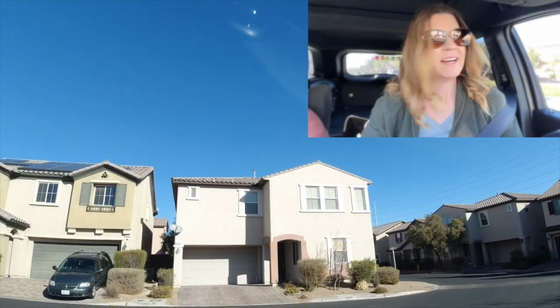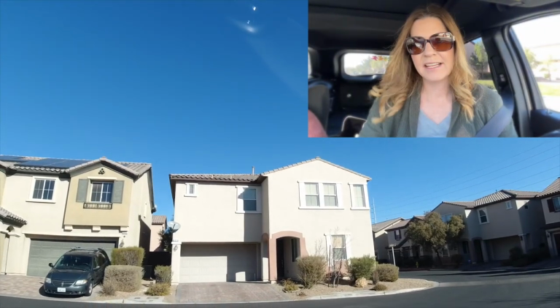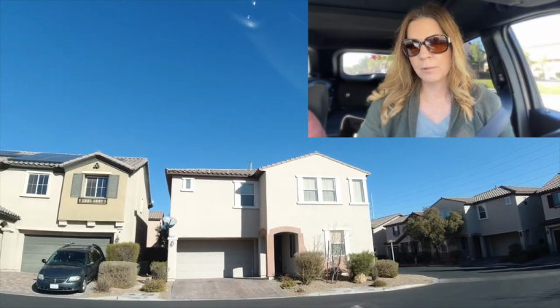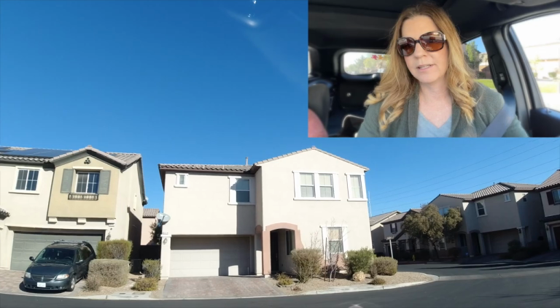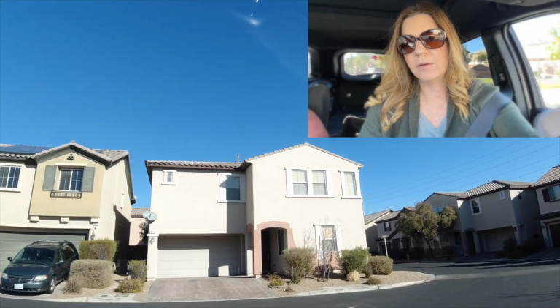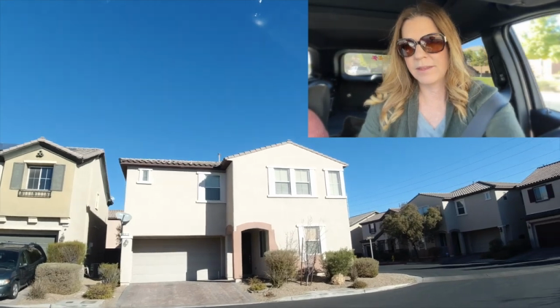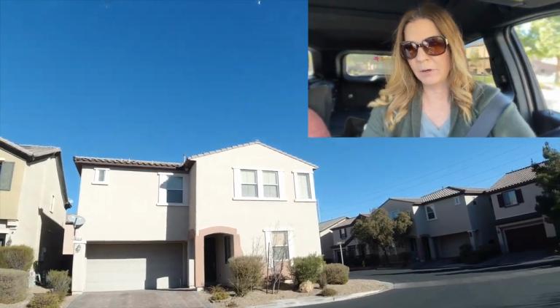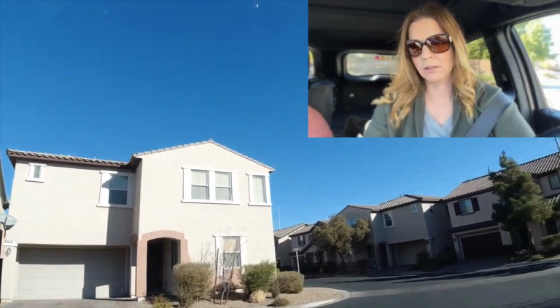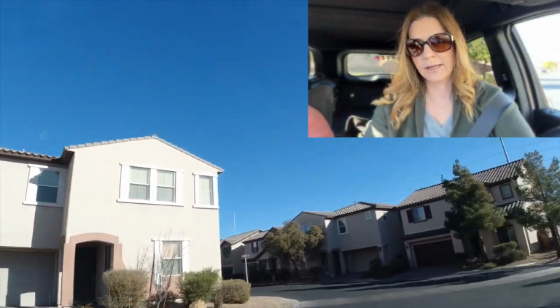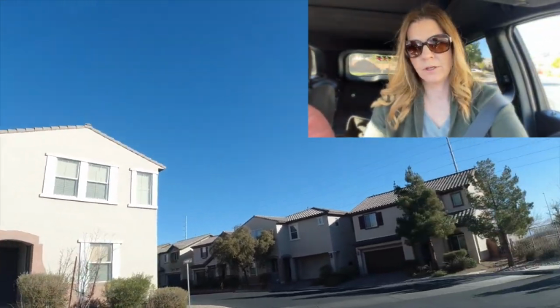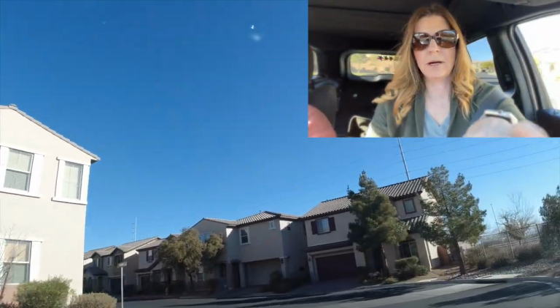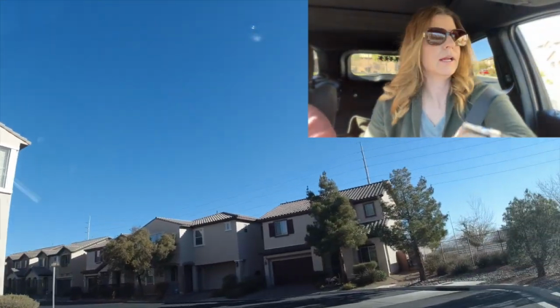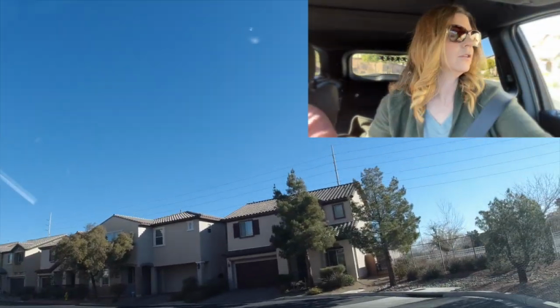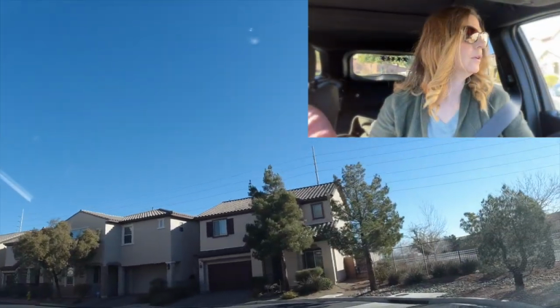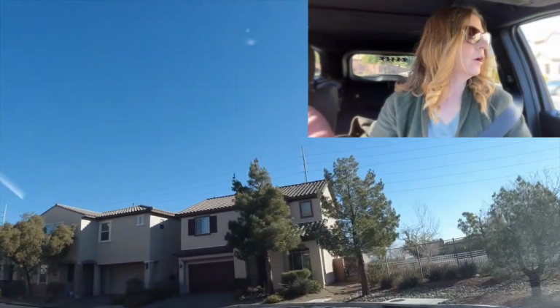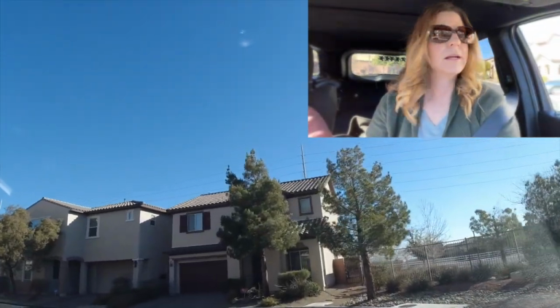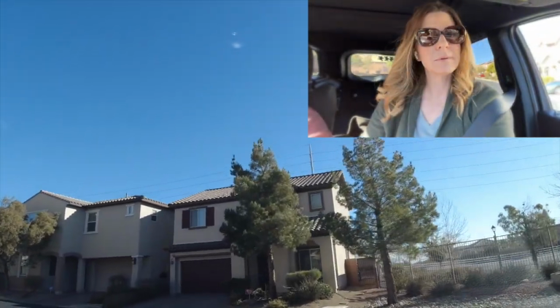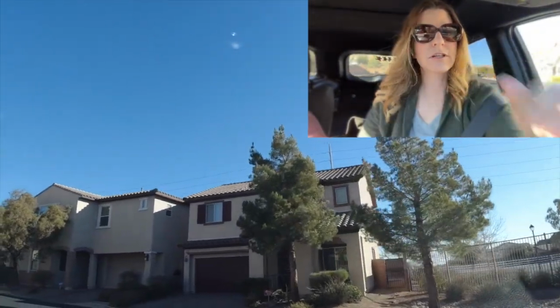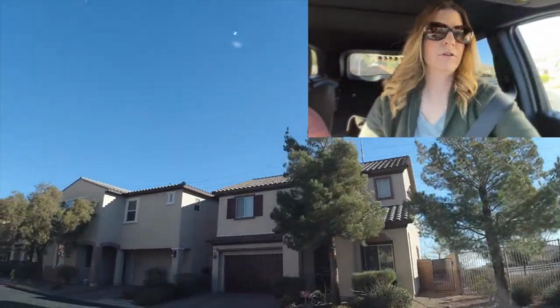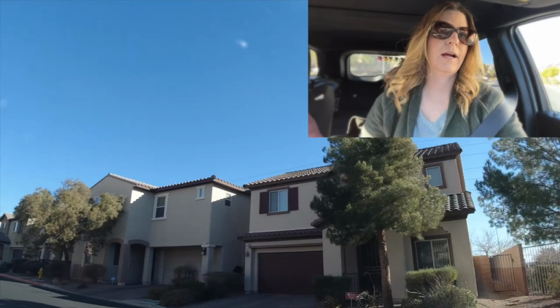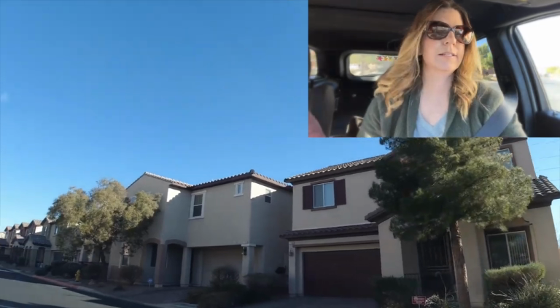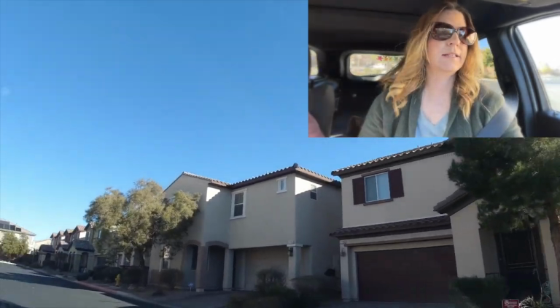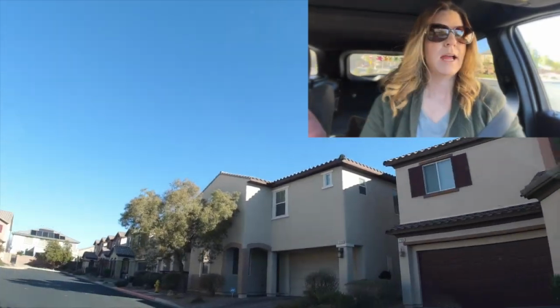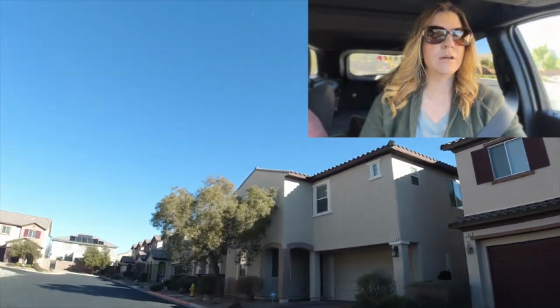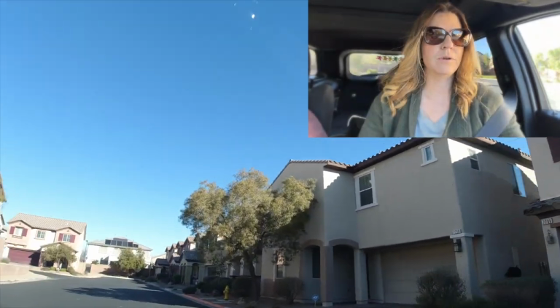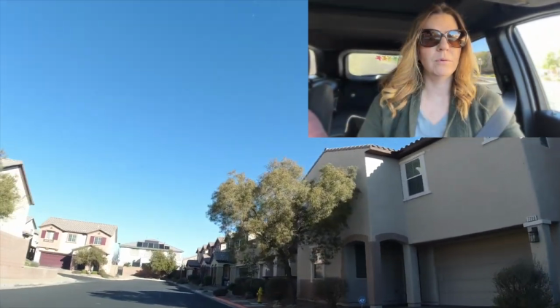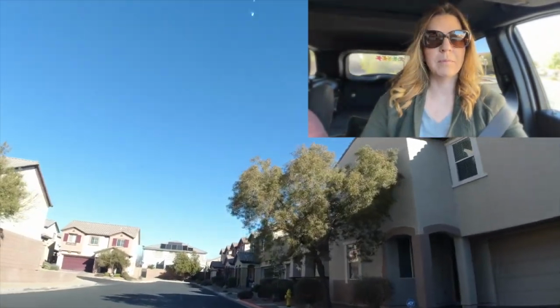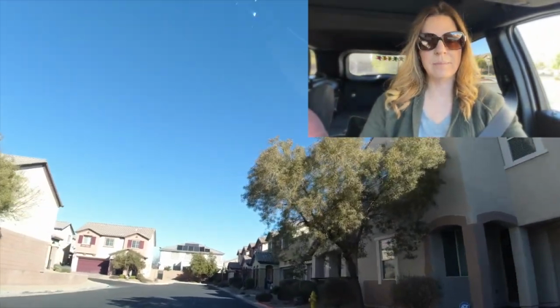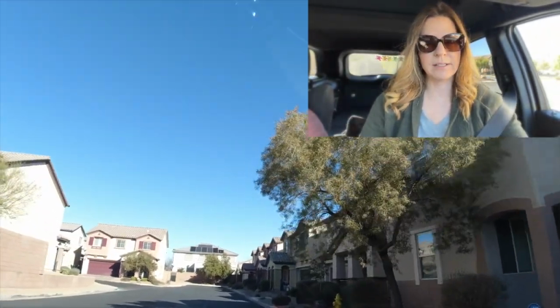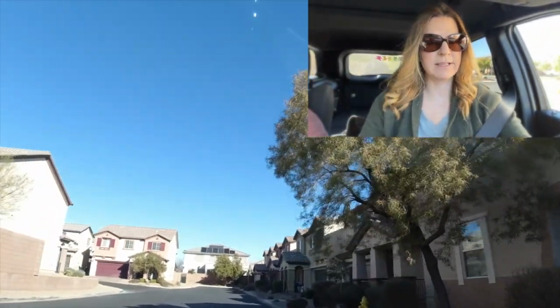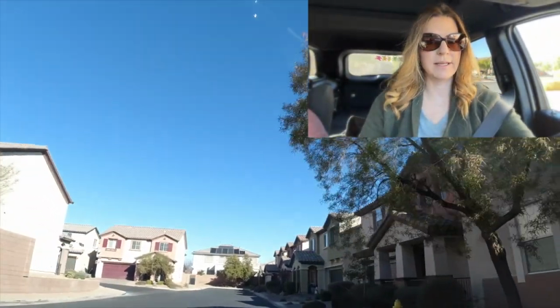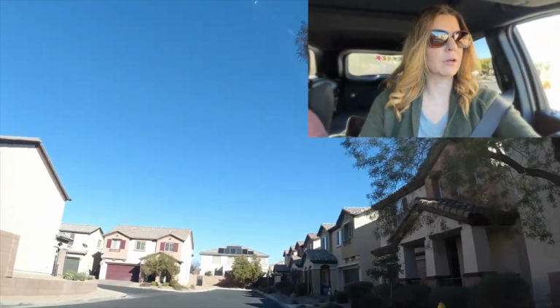I think it's super important to see what the neighborhood looks like when you're buying into a new home, especially if you're out of state and don't know much about Las Vegas and the neighborhoods.